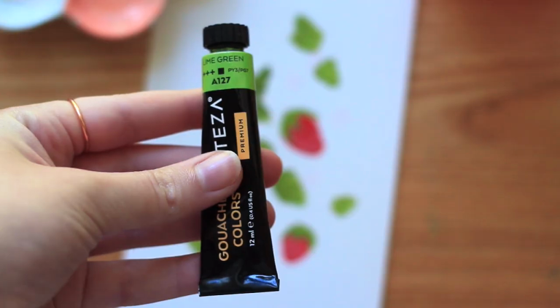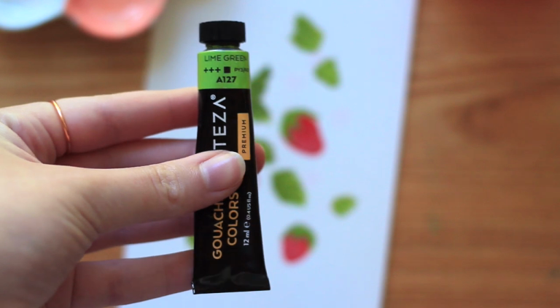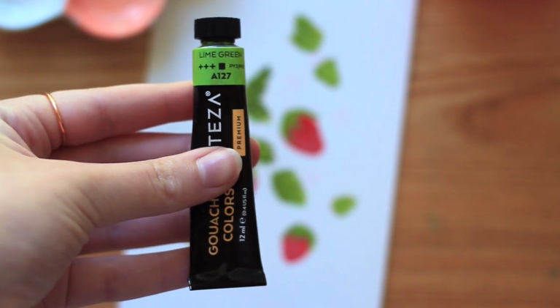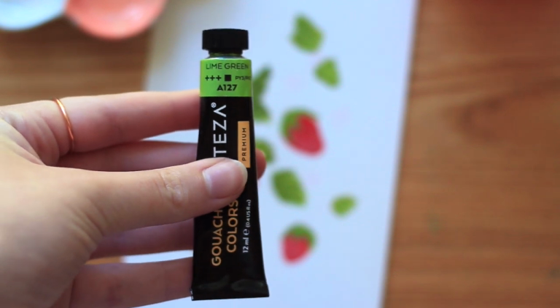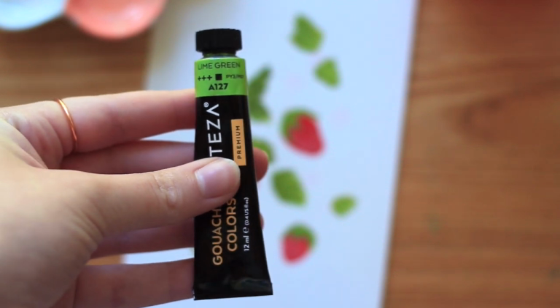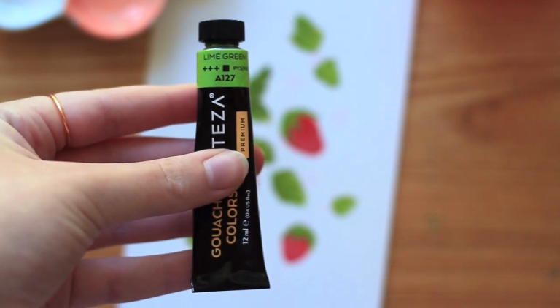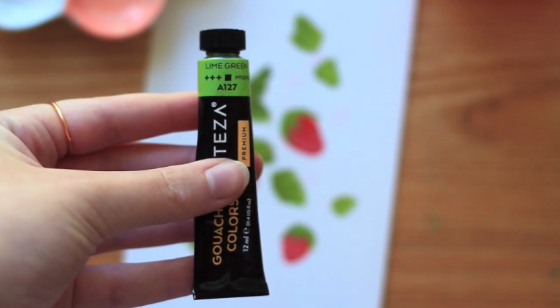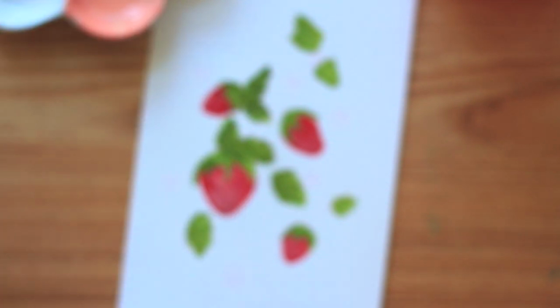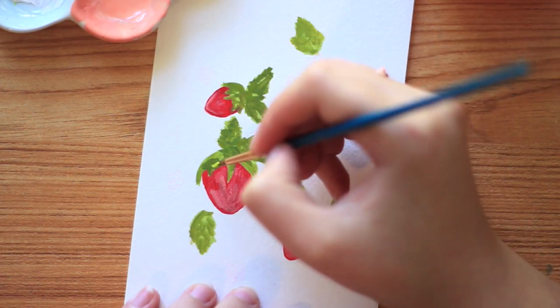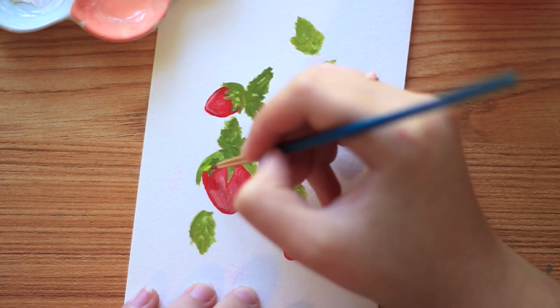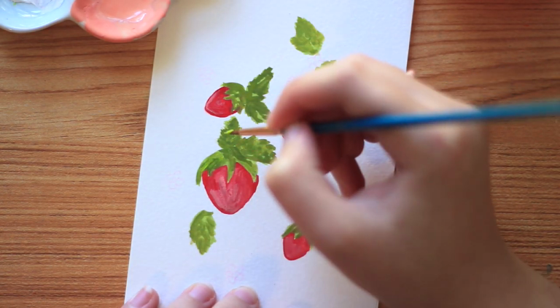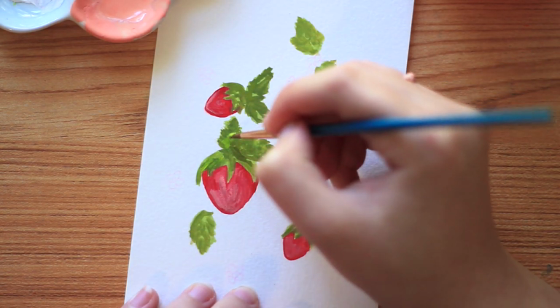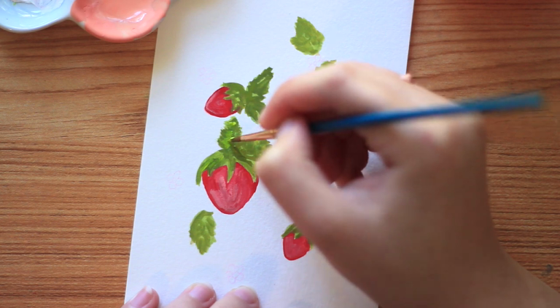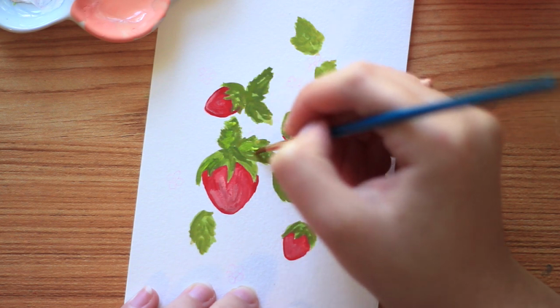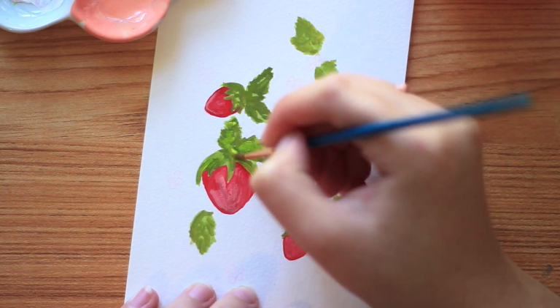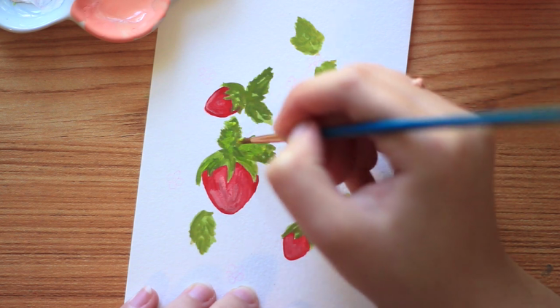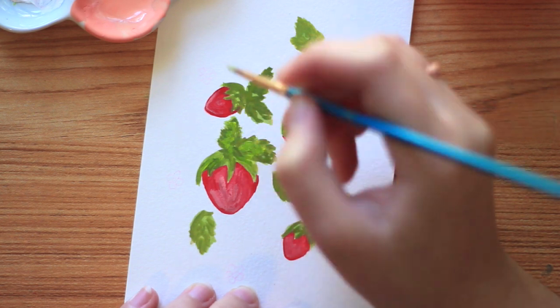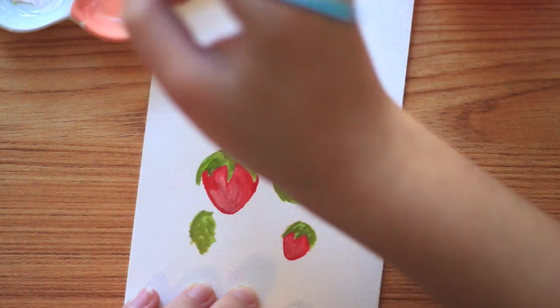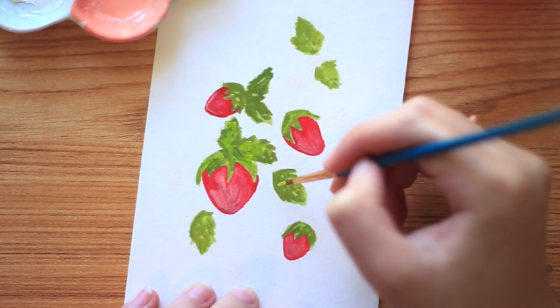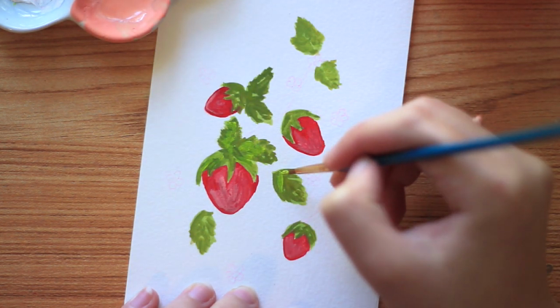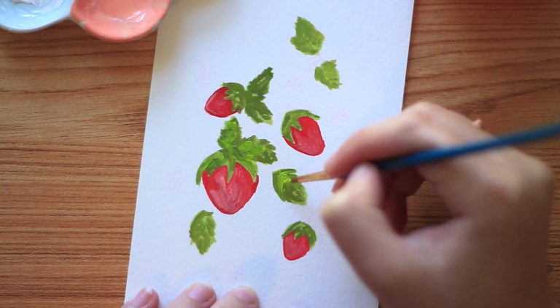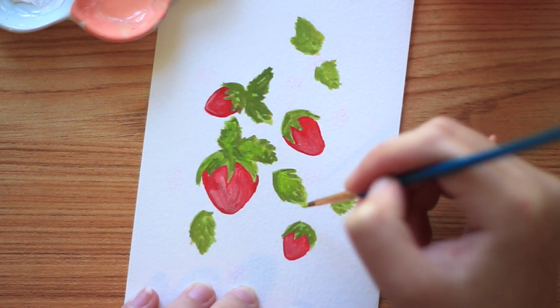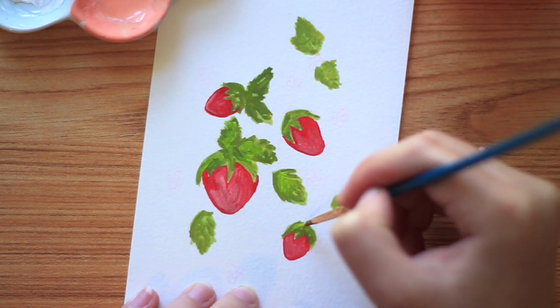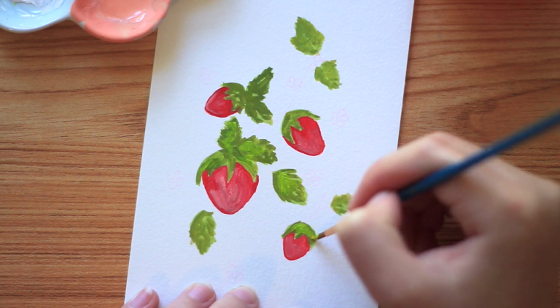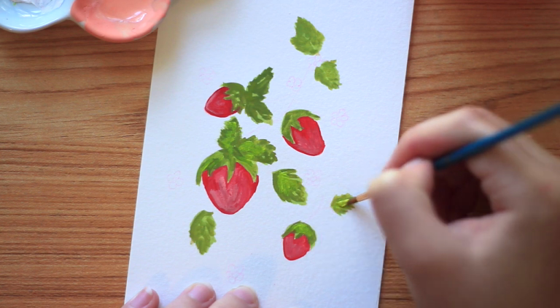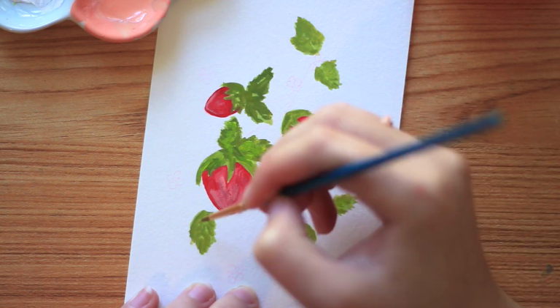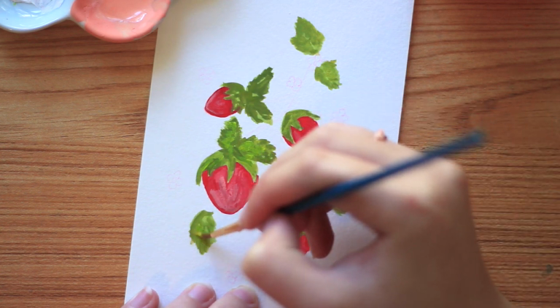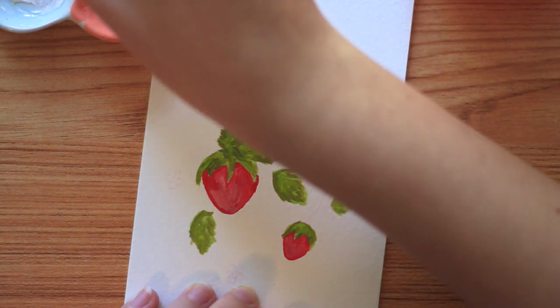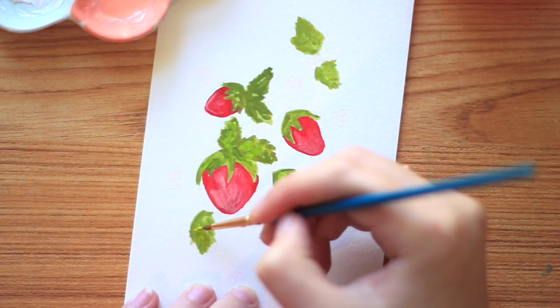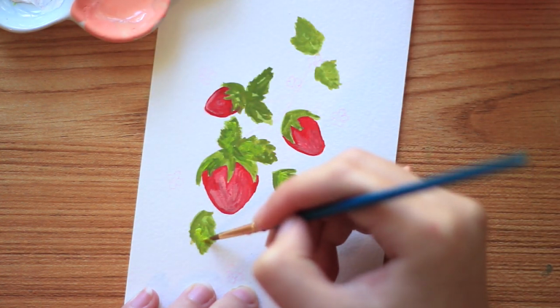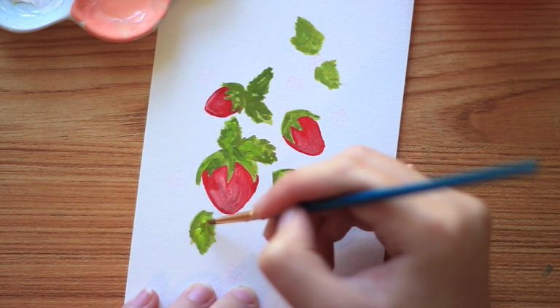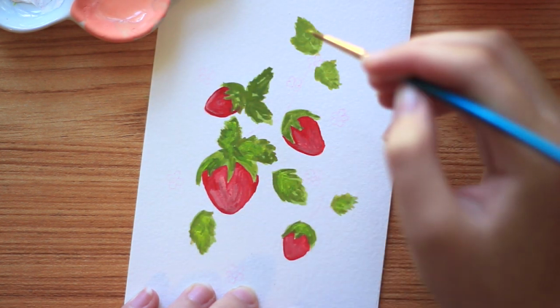For the last color on the leaves, I'm going to take lime green and just add some highlights to the leaves. Again being pretty messy with this and not too precise — just adding a slight lime color to them.